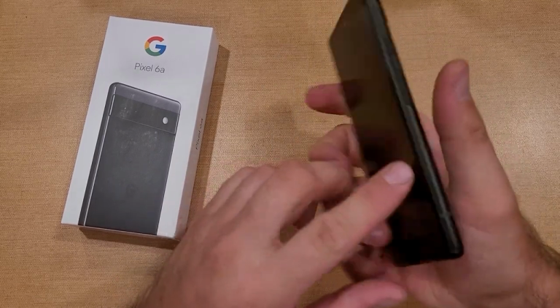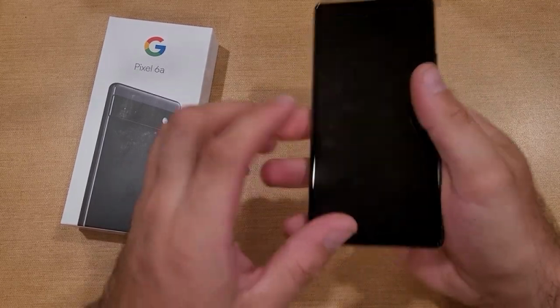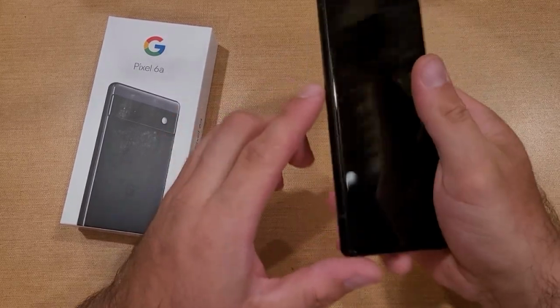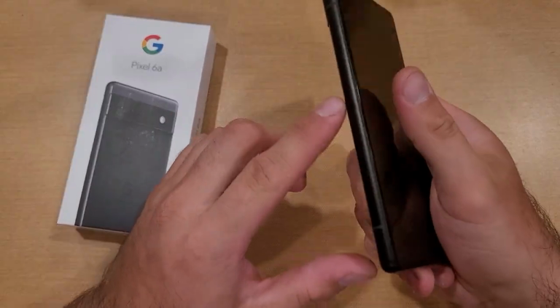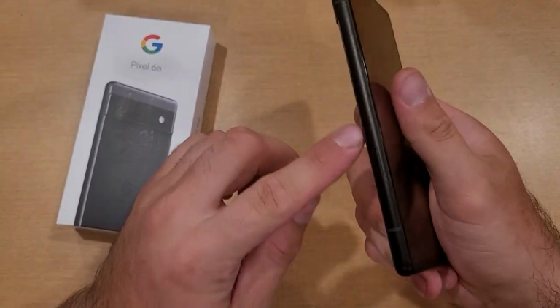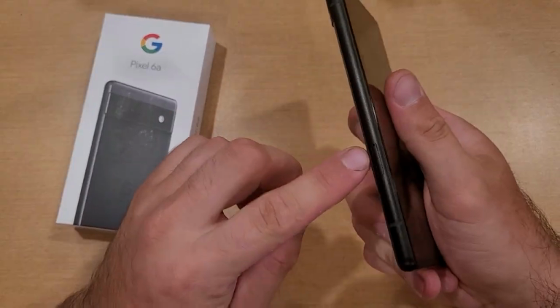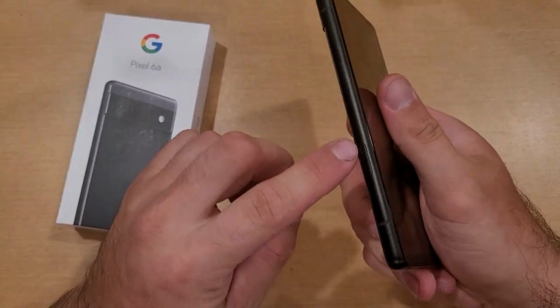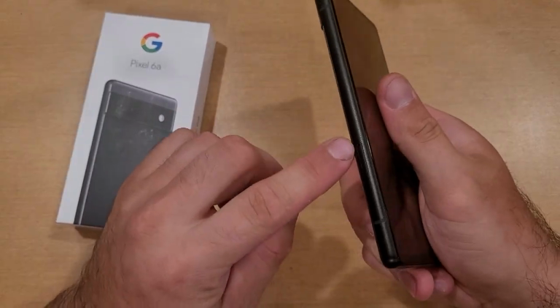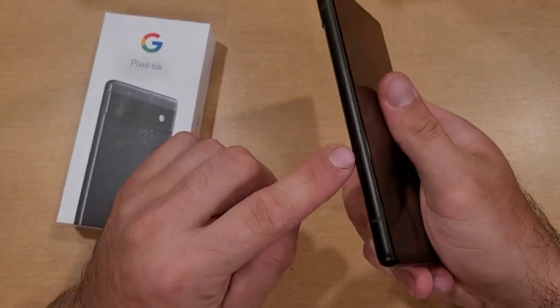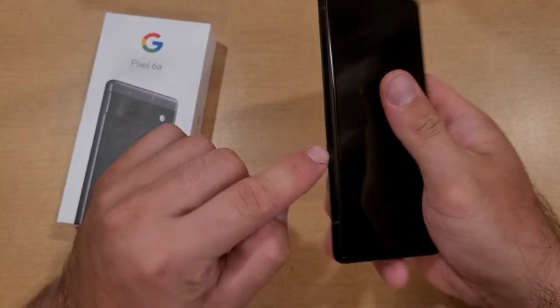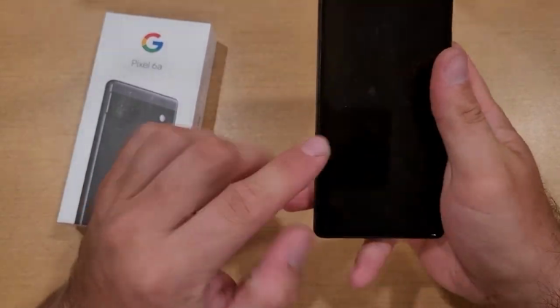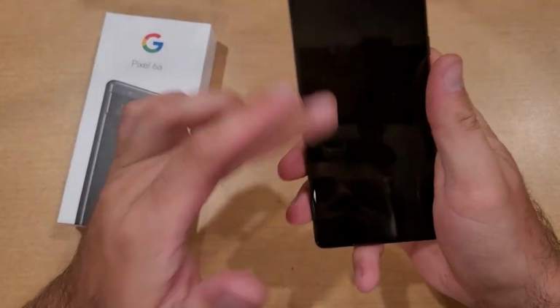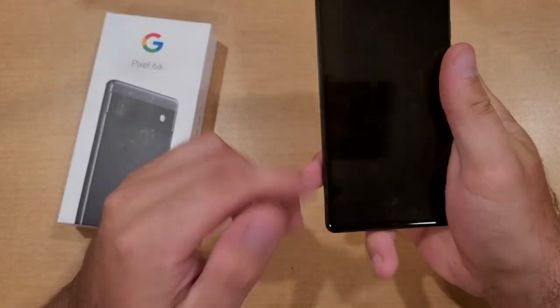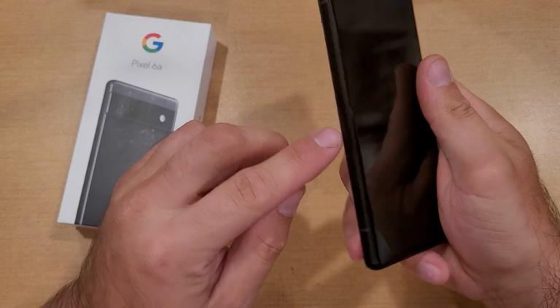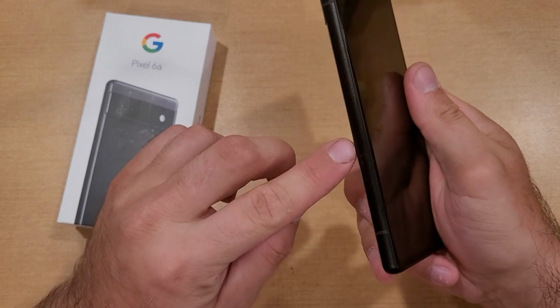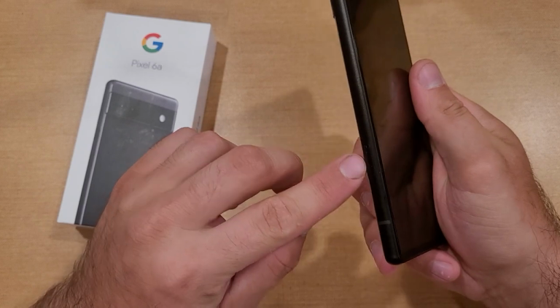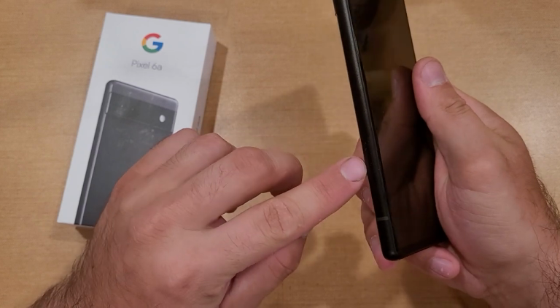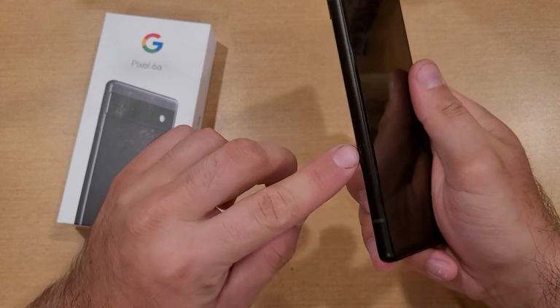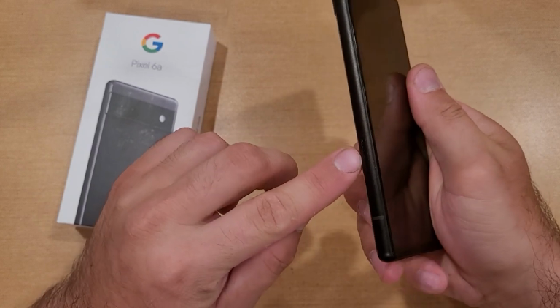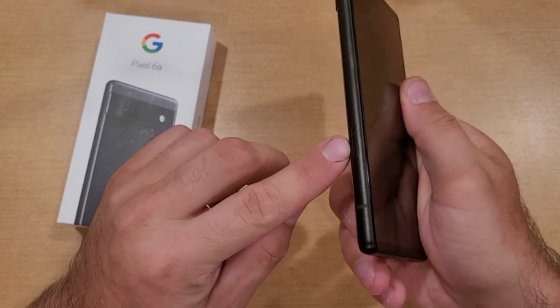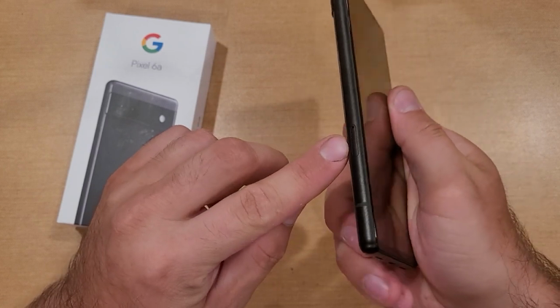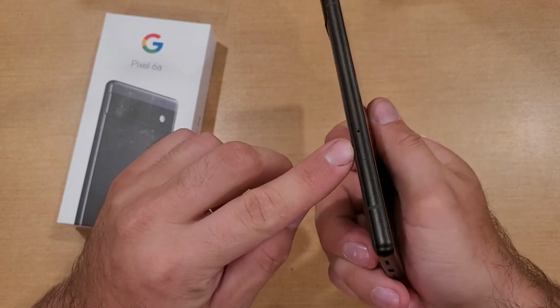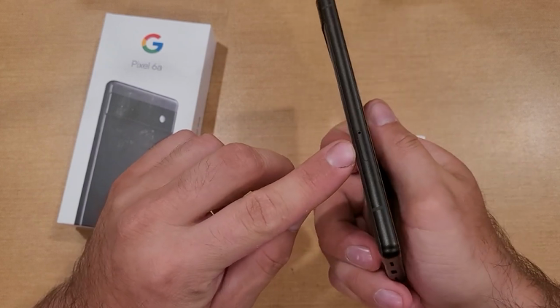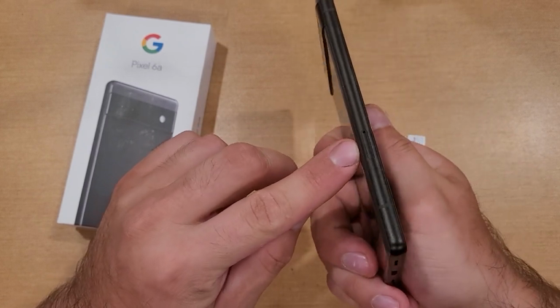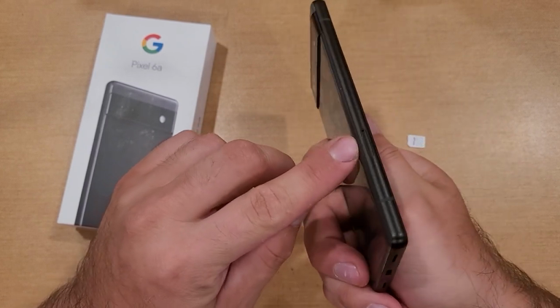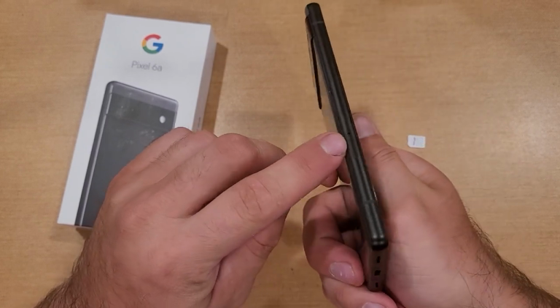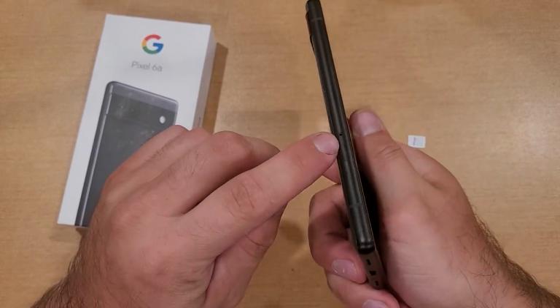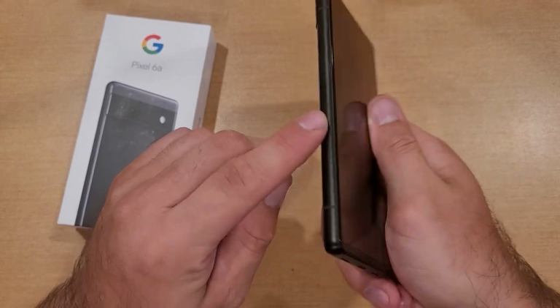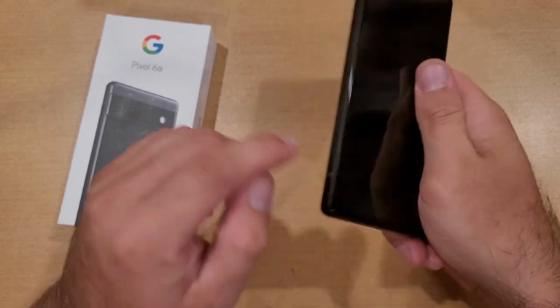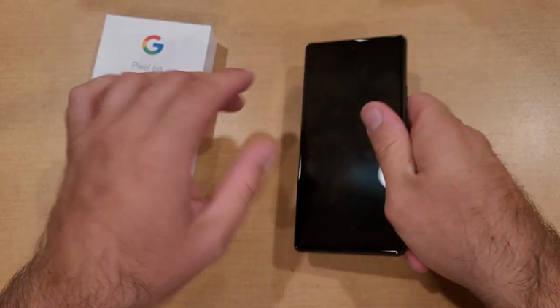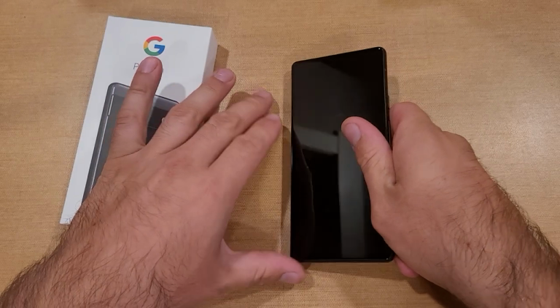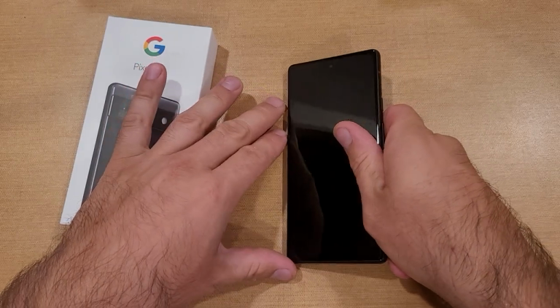The location of the SIM tray is right here on the left-hand side. If you're facing the device, the left-hand side is where the SIM tray is located. You guys can see there's a little cutout there with a hole to eject that SIM tray.